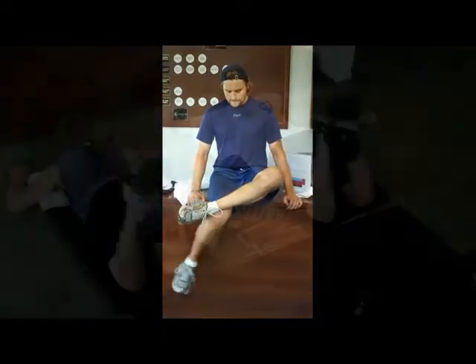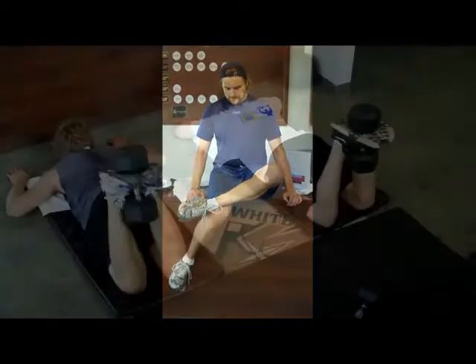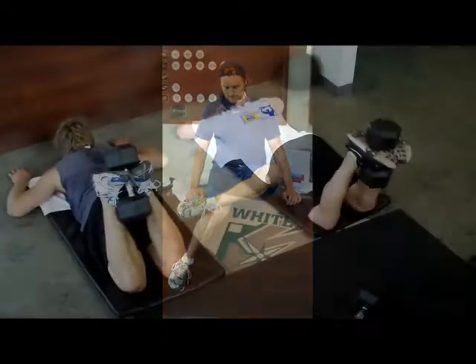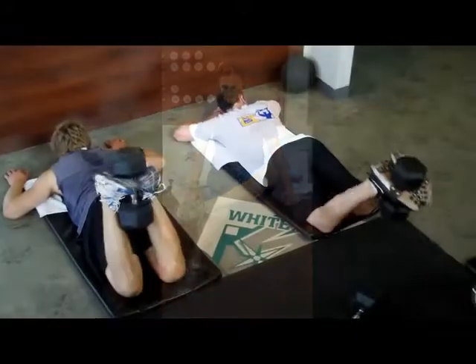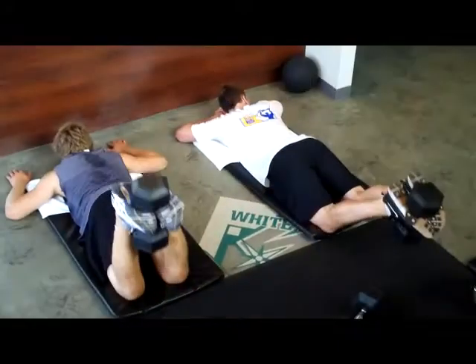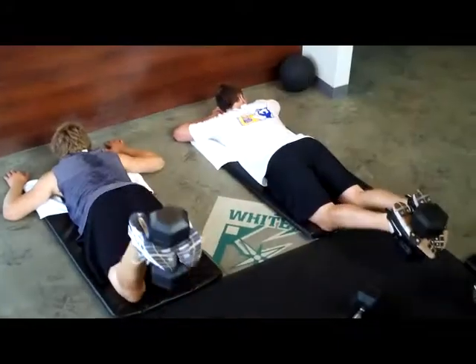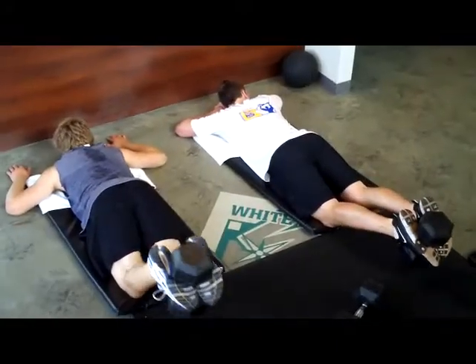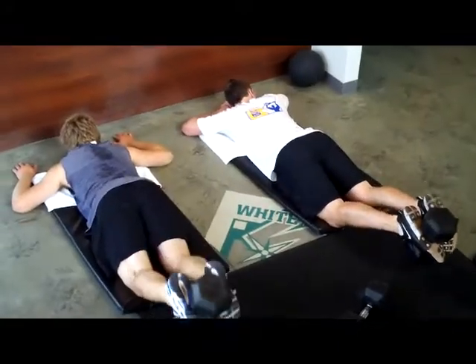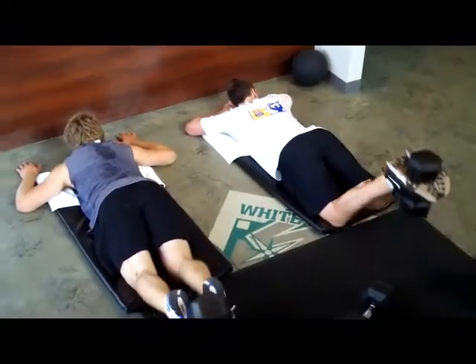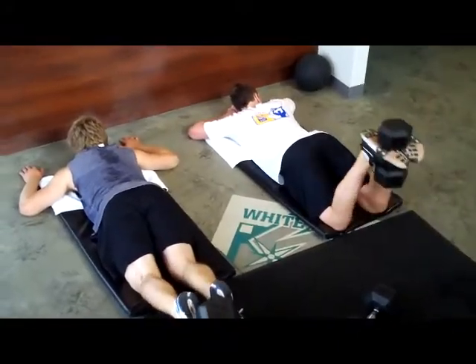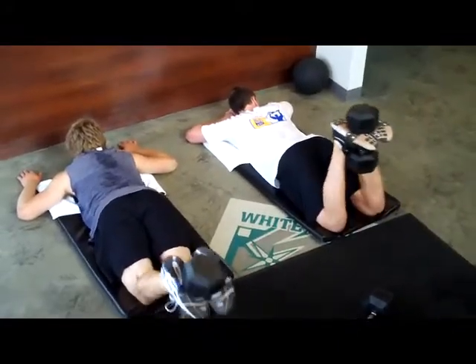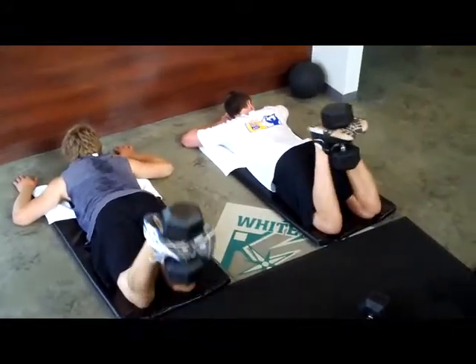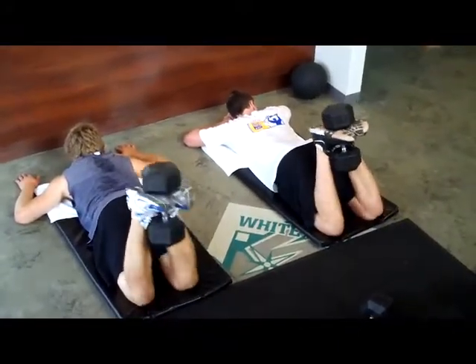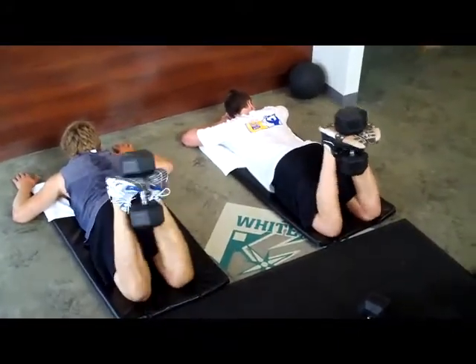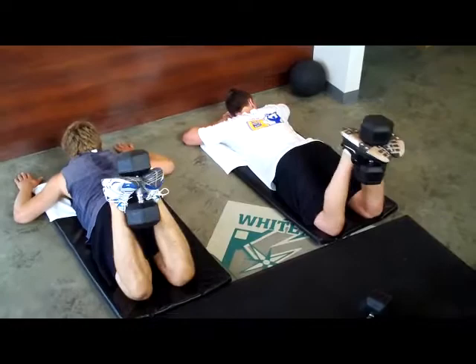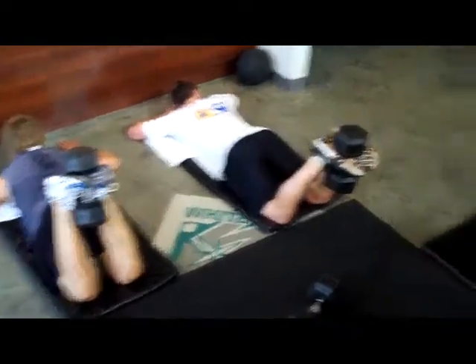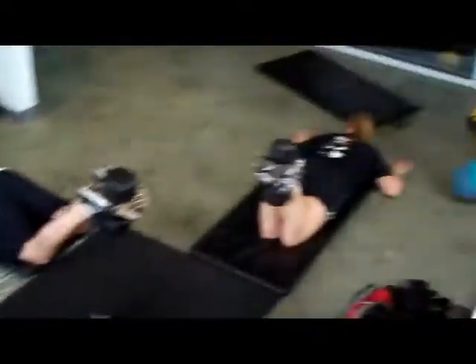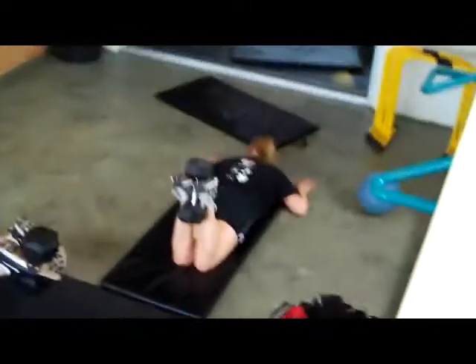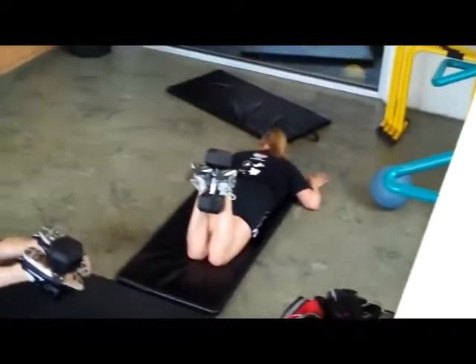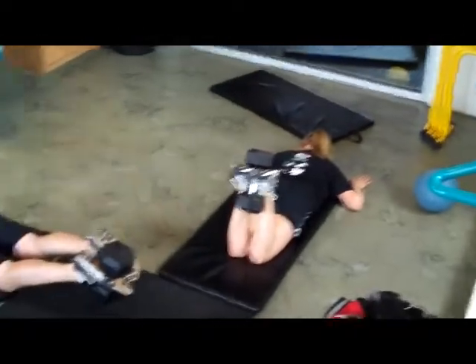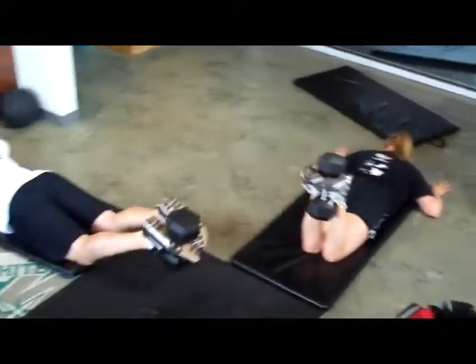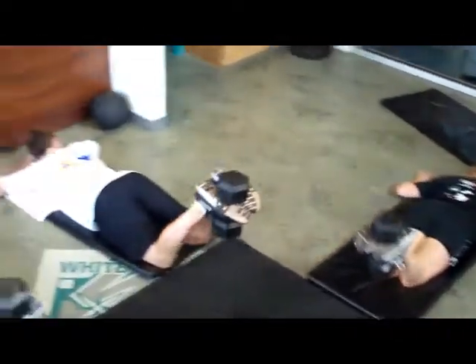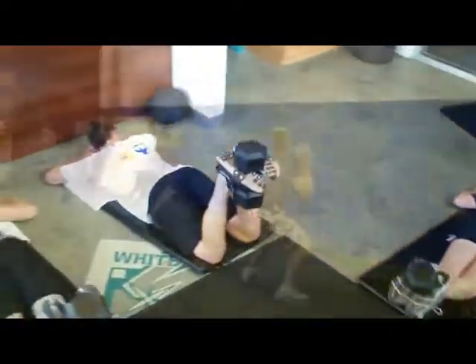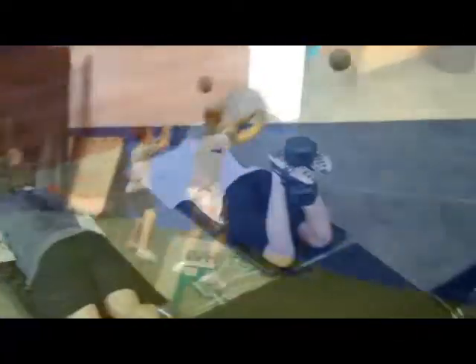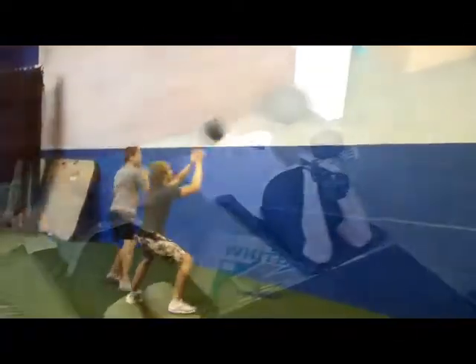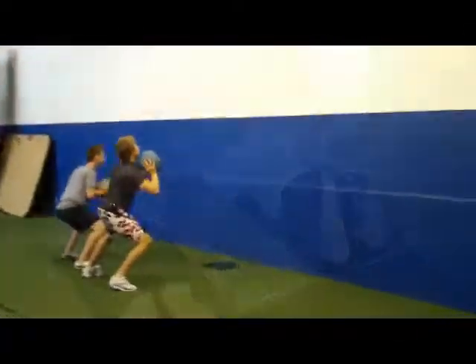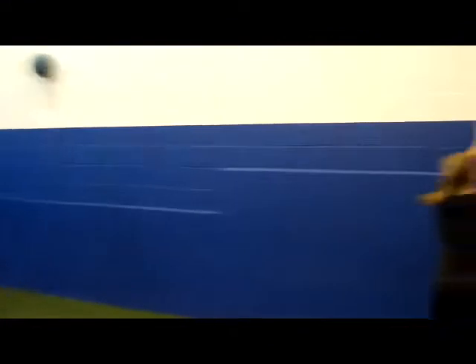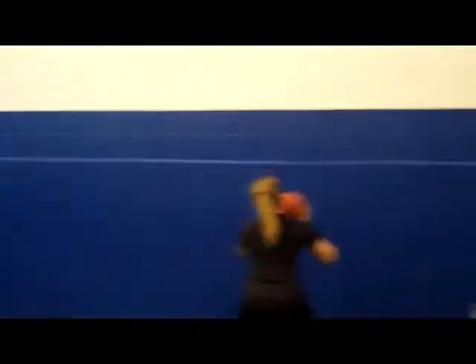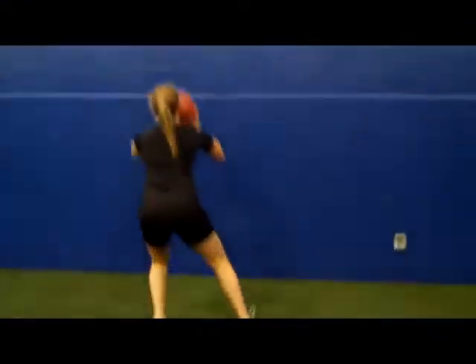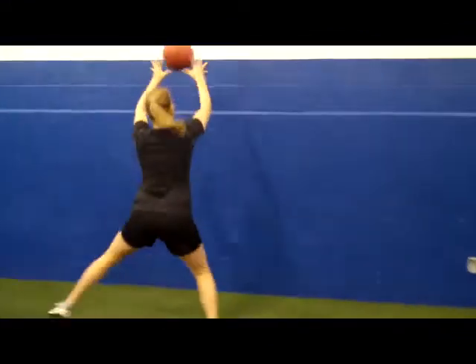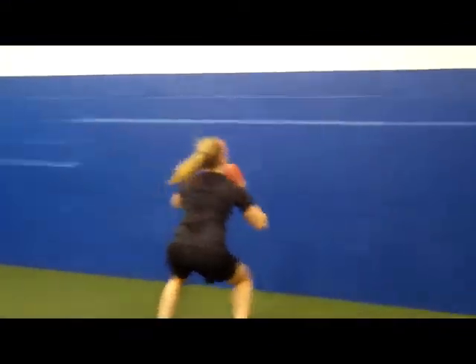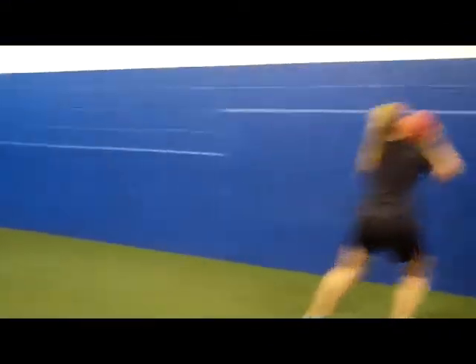Nice and strong here. Lower with control. Keep the hips low to the ground. Use your hands to engage your shoulders a little bit, Joe. Absorb. One push, one absorb. There you go — absorb the ground.